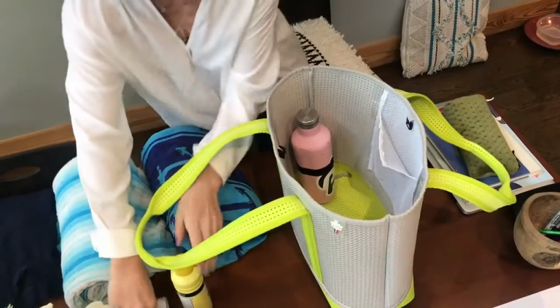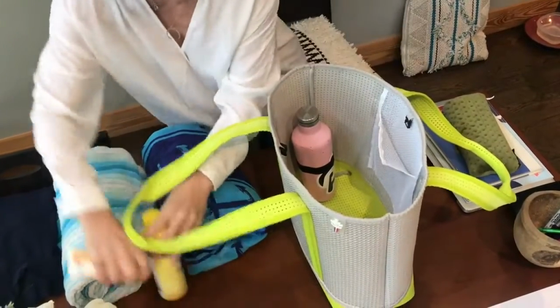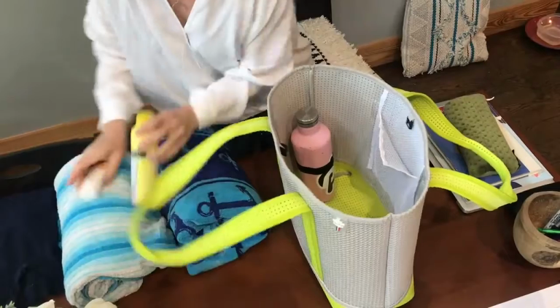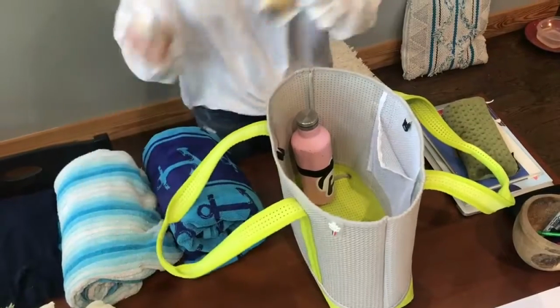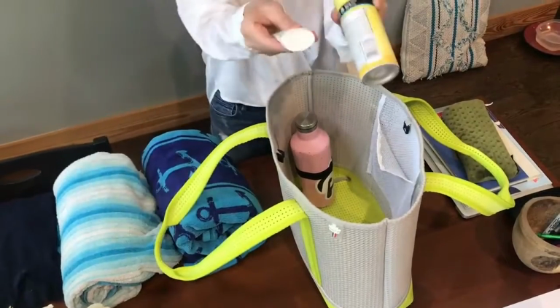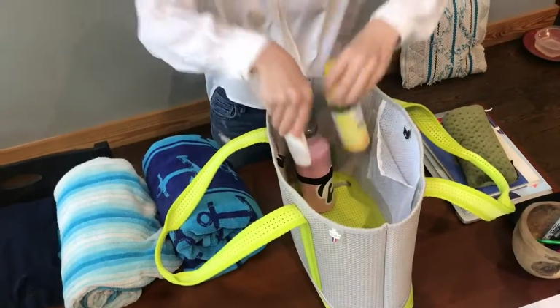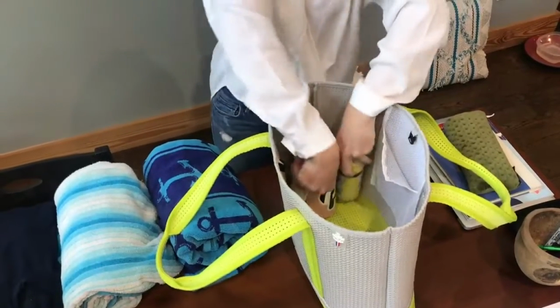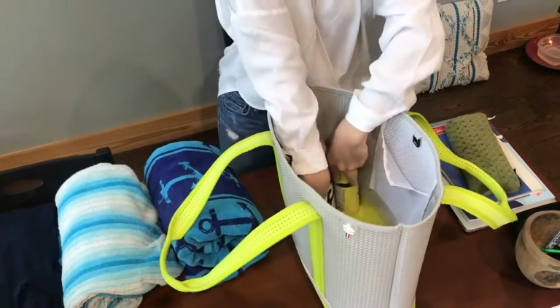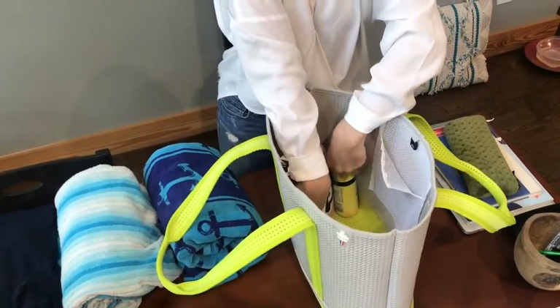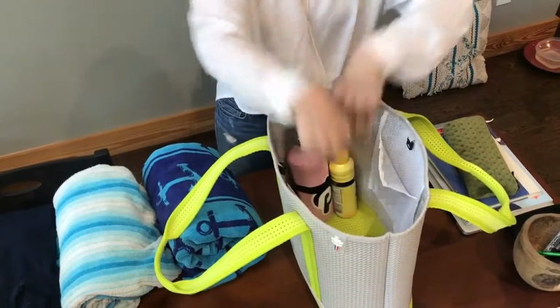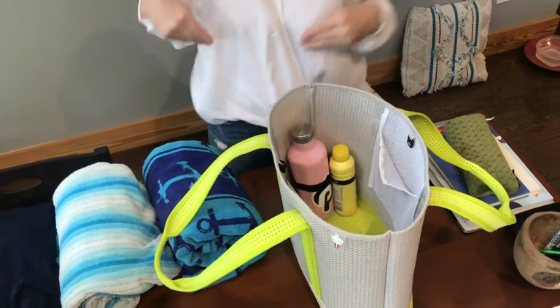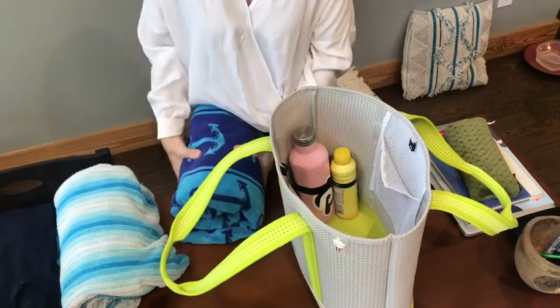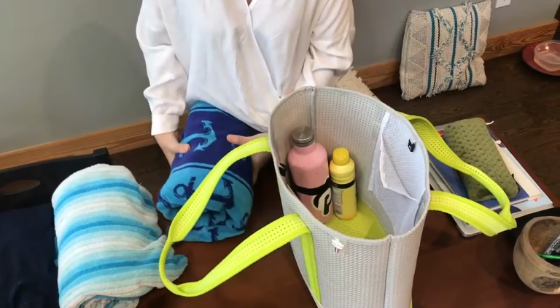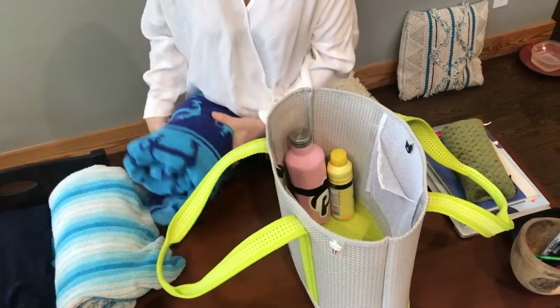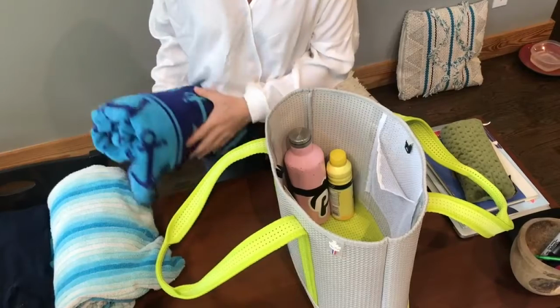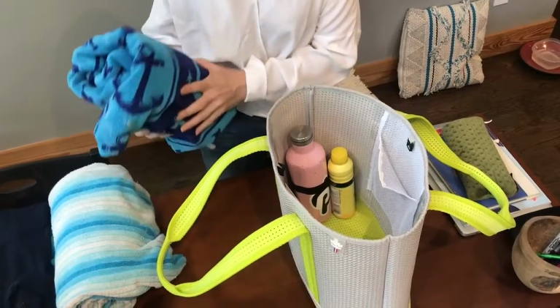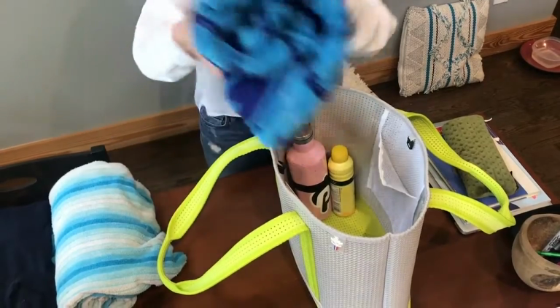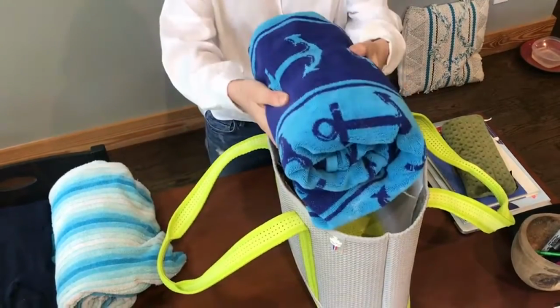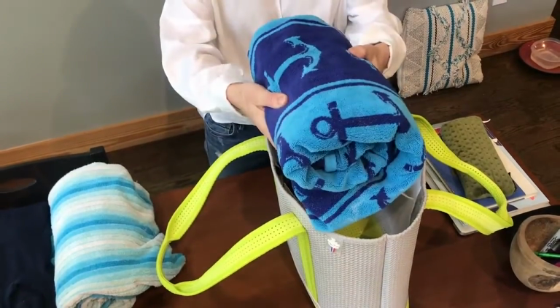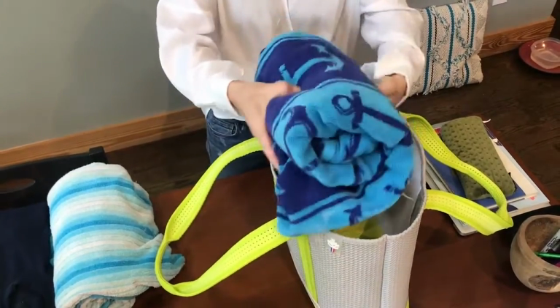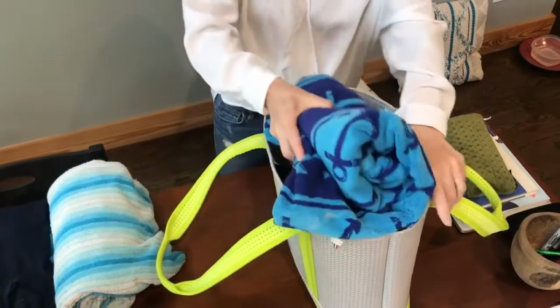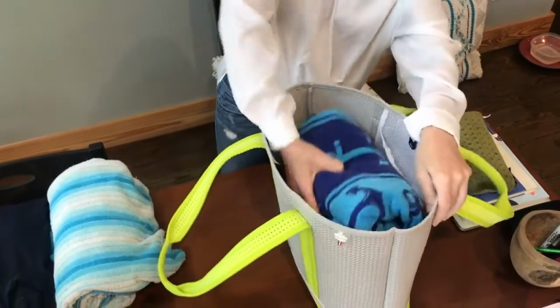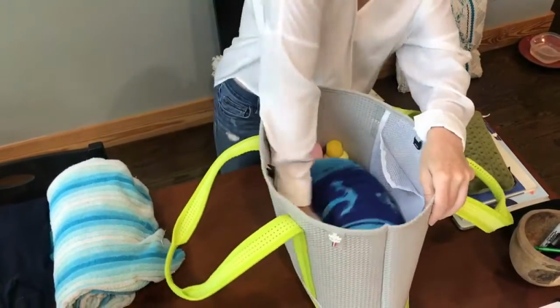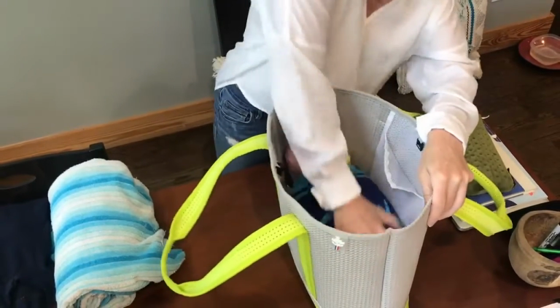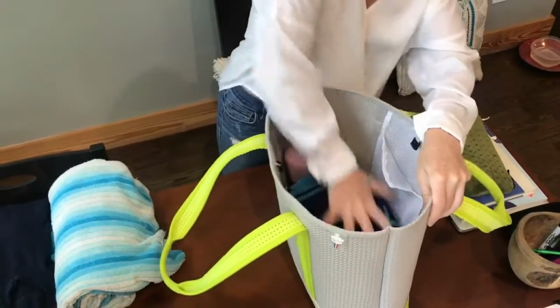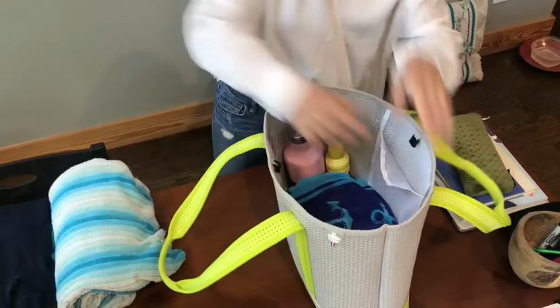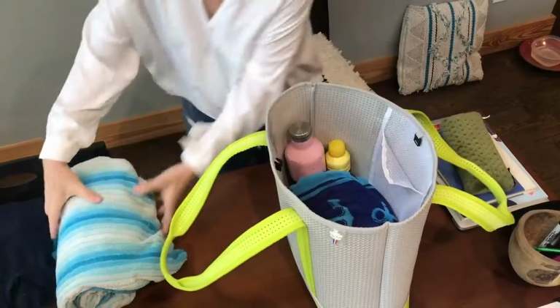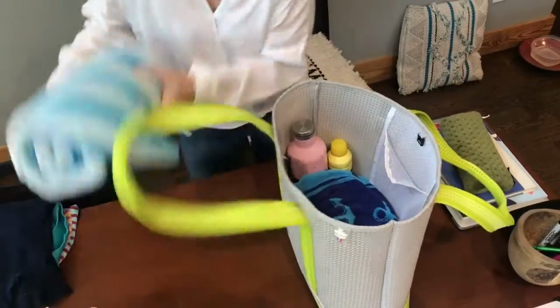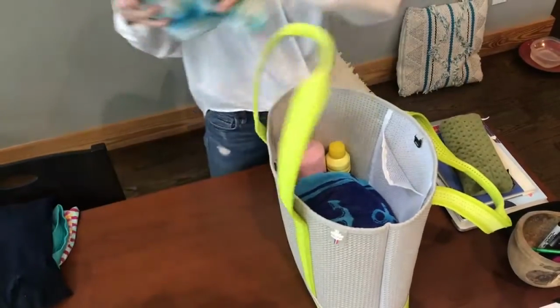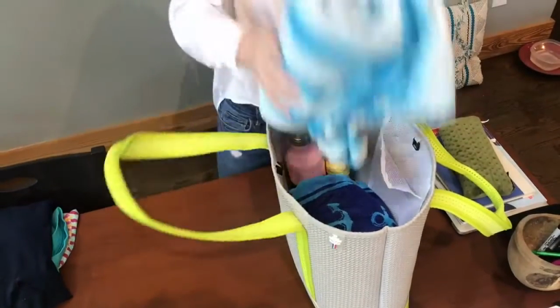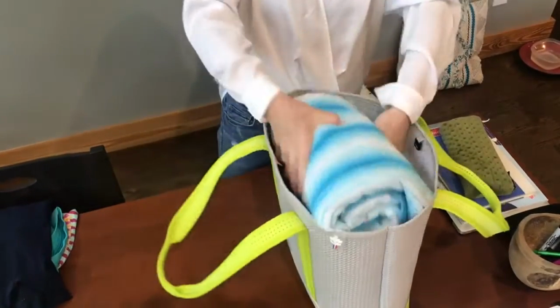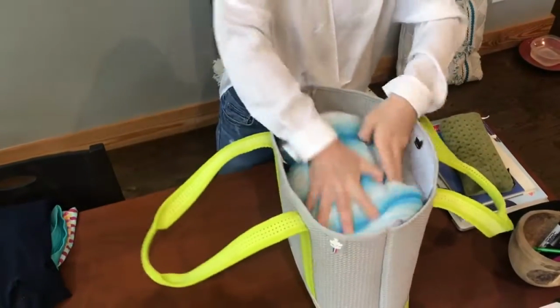Sunscreen — don't leave home without it. Especially if you're kind of pale like me, sunburn is not good. My kids always take my towel, so I always make sure to bring two. And look at that, they're just going to nestle right in there. Perfect.